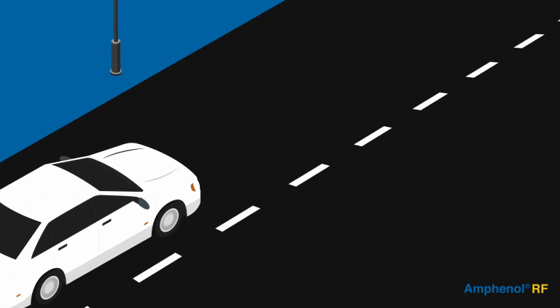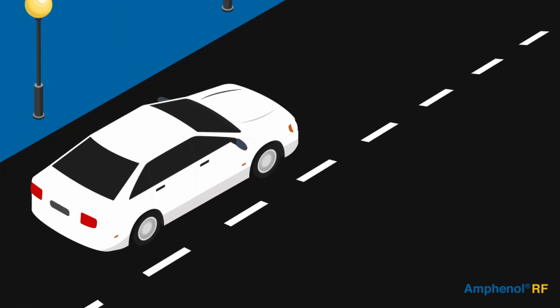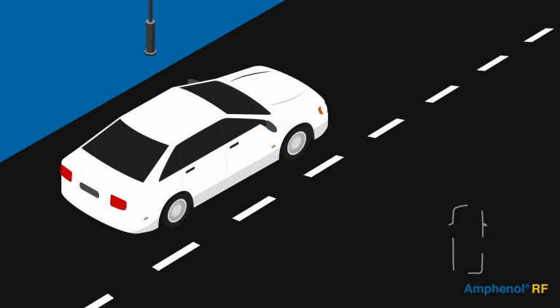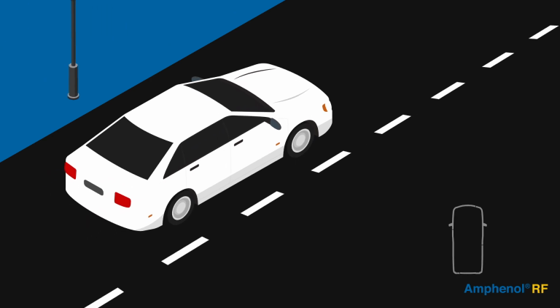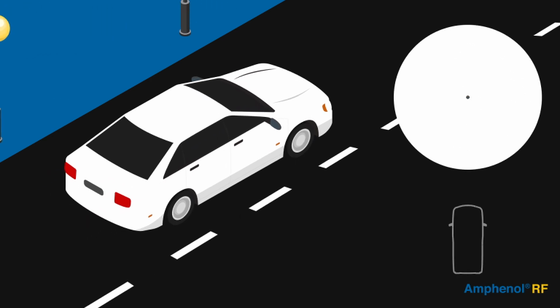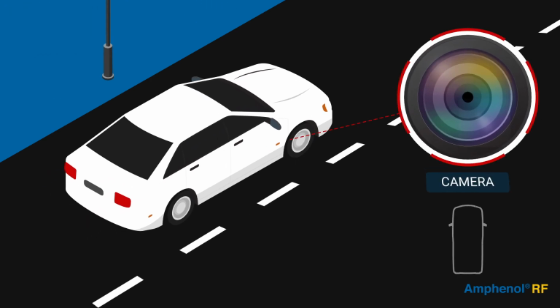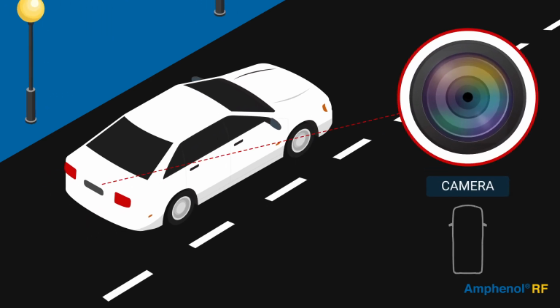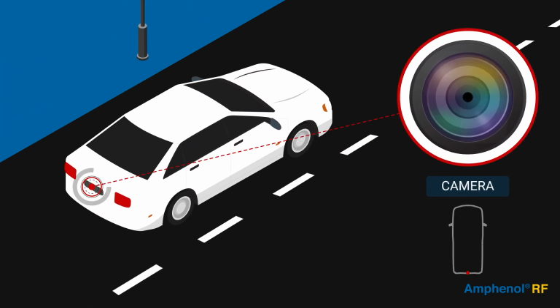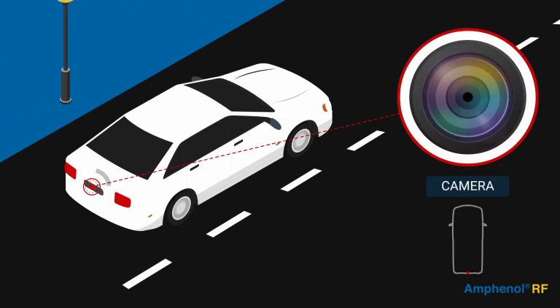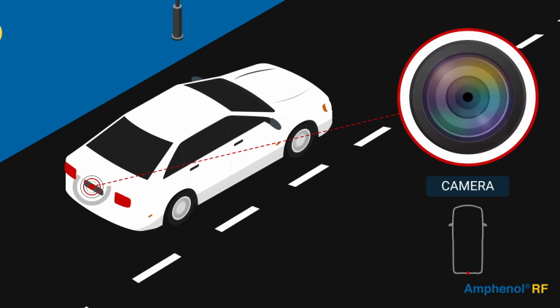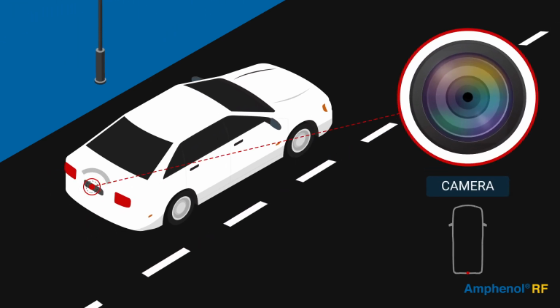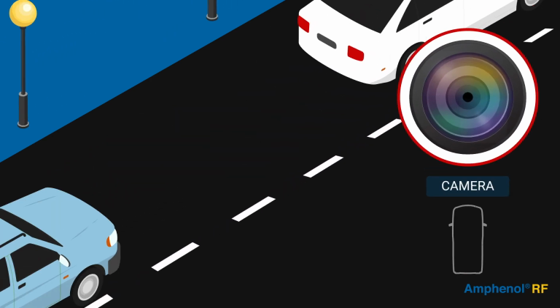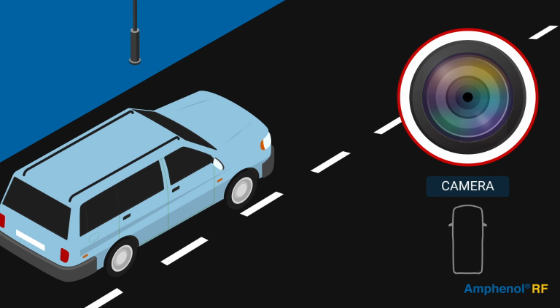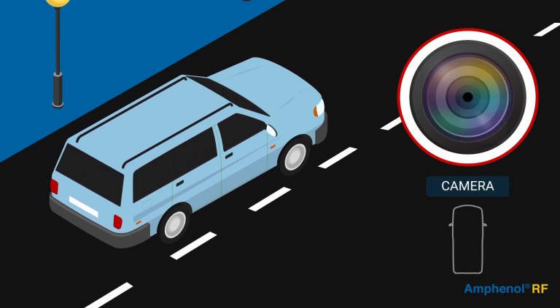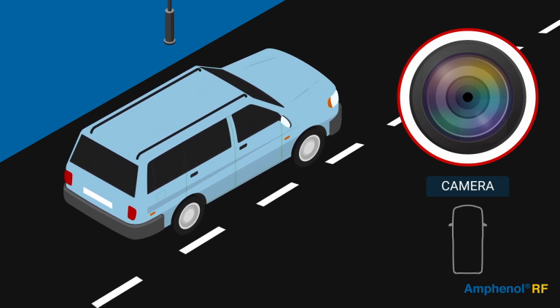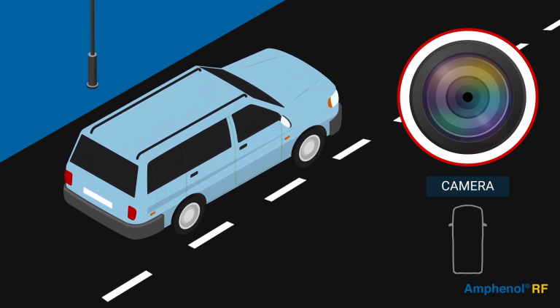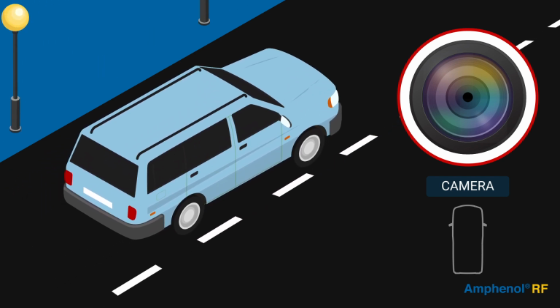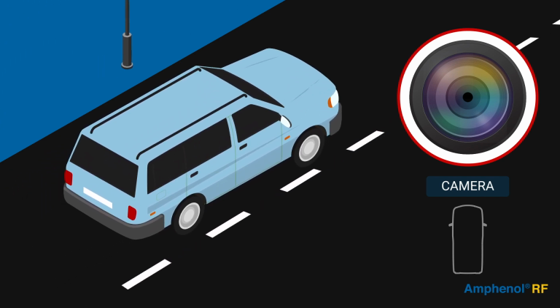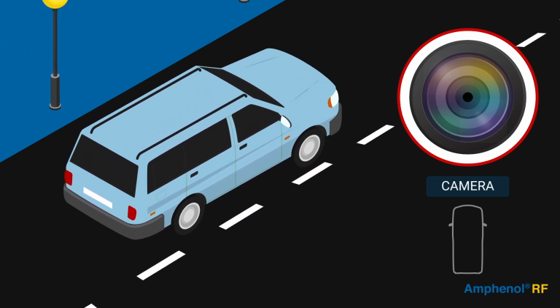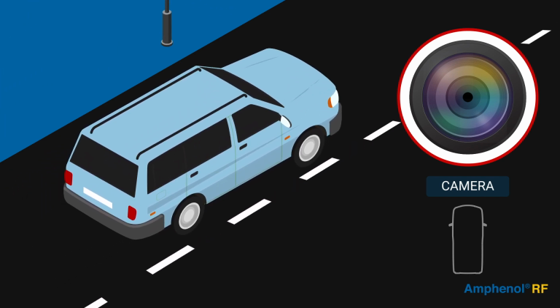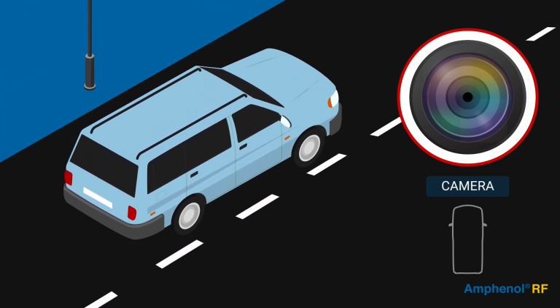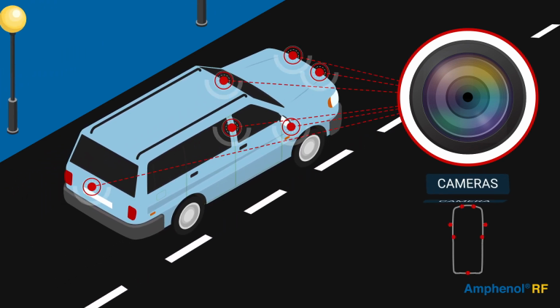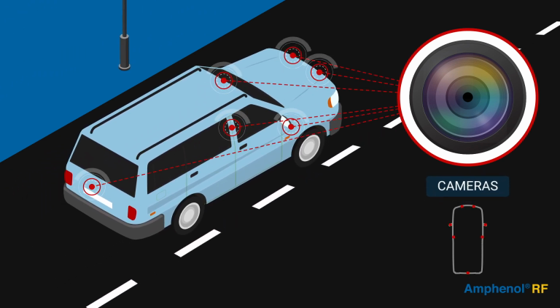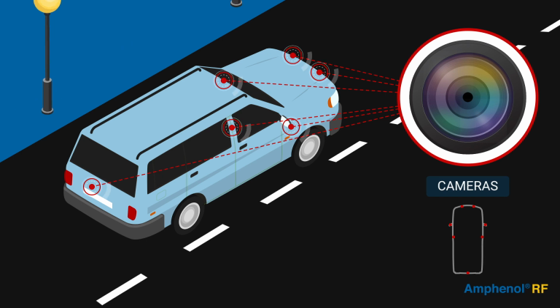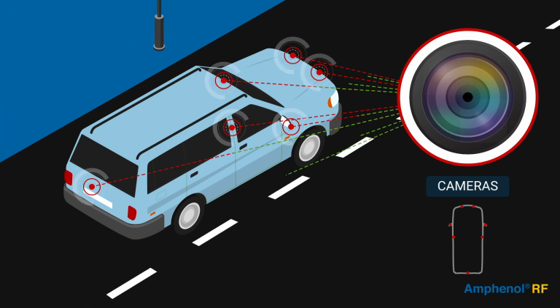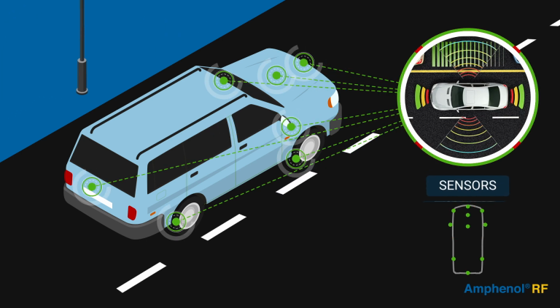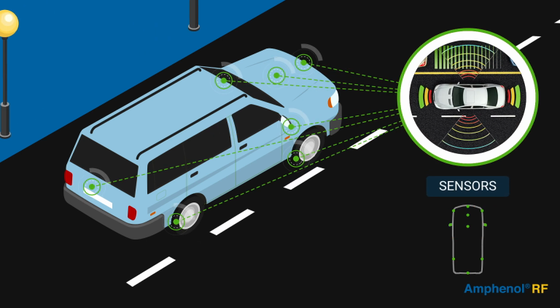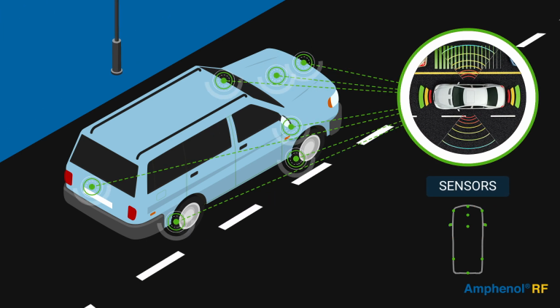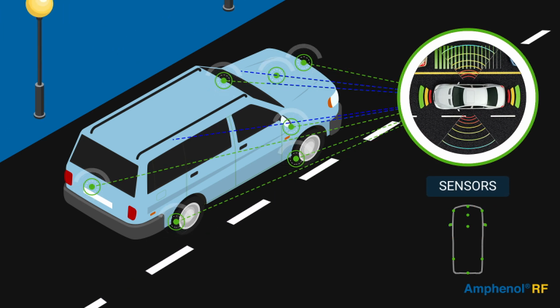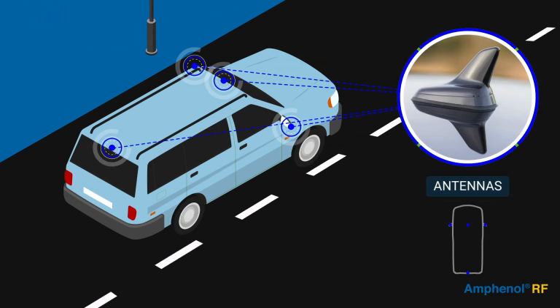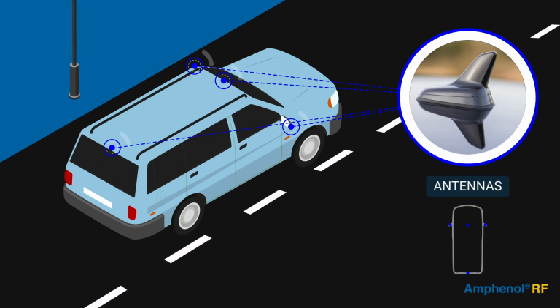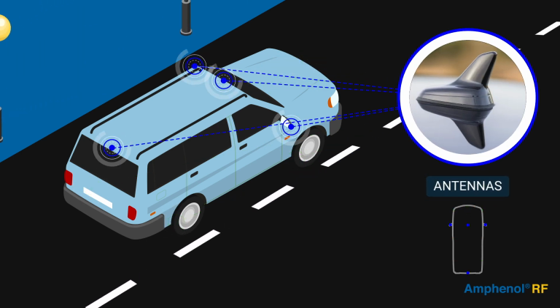Until recently, passenger vehicles typically only had one camera — the backup camera. But now, there's a lot more technology being designed into vehicles. That means more cameras, more sensors, and more antennas.